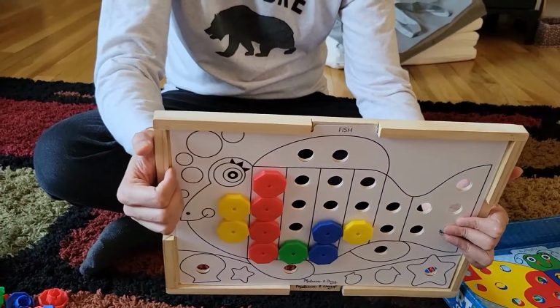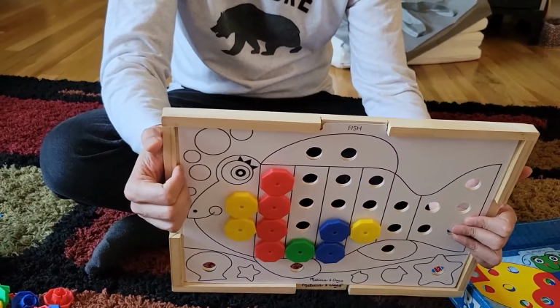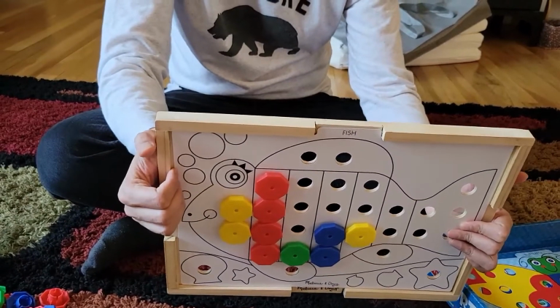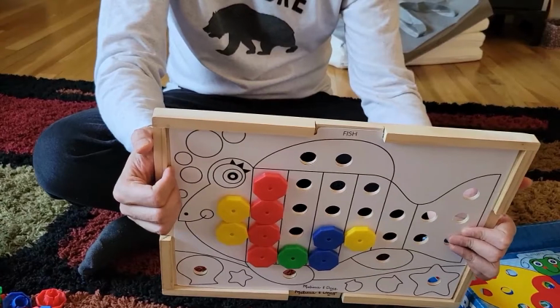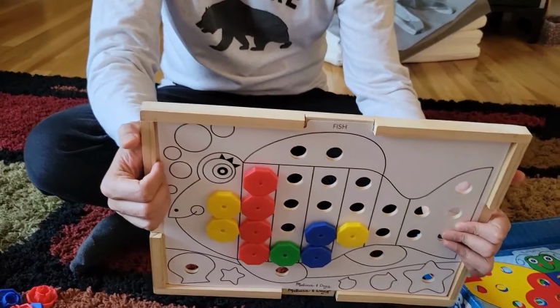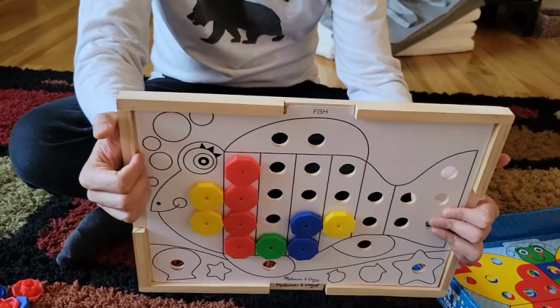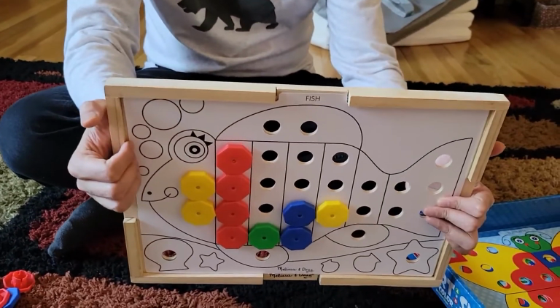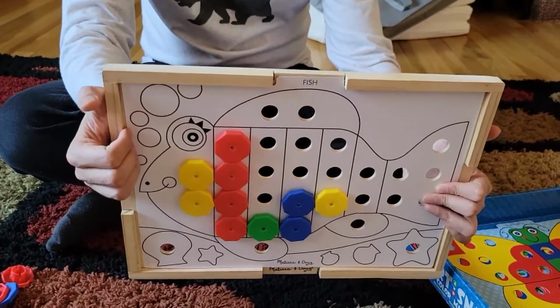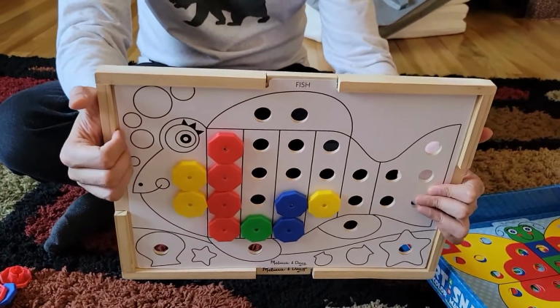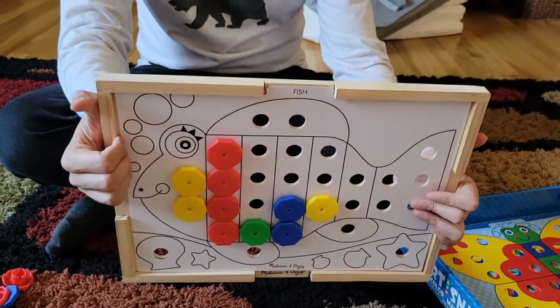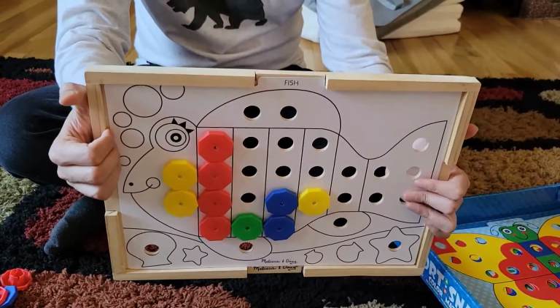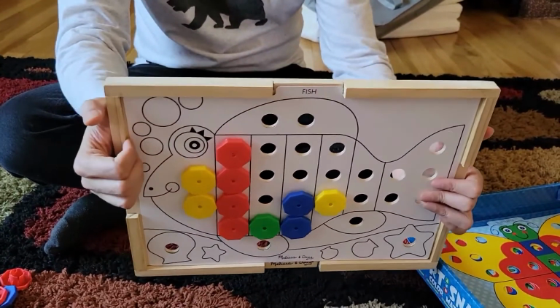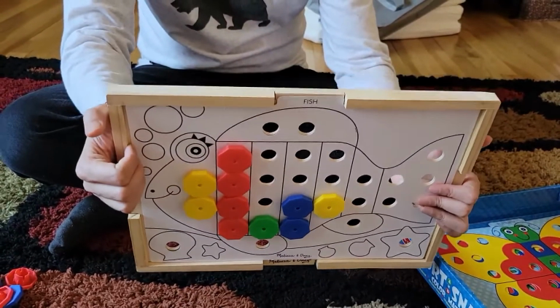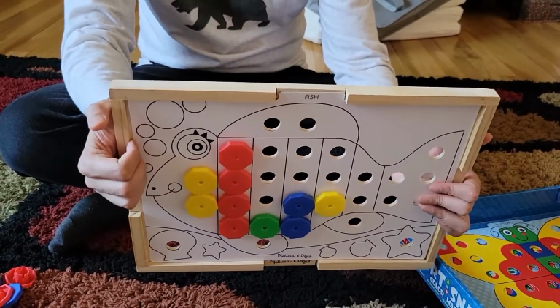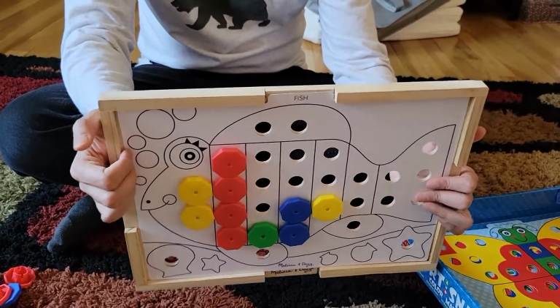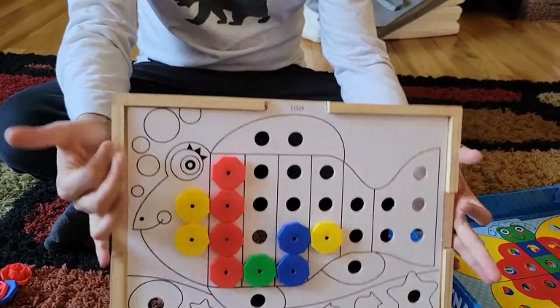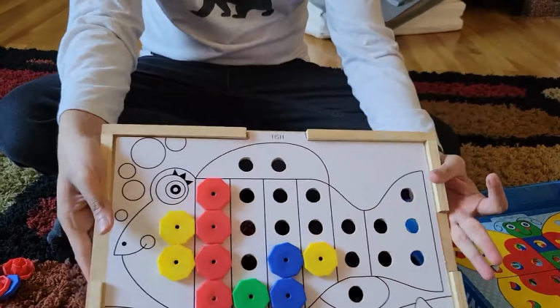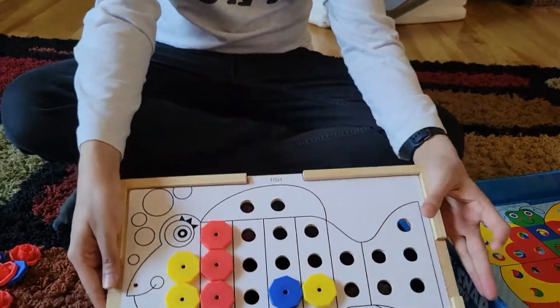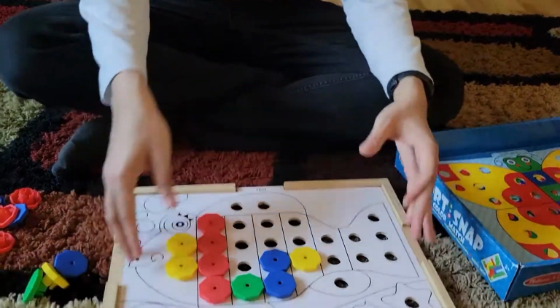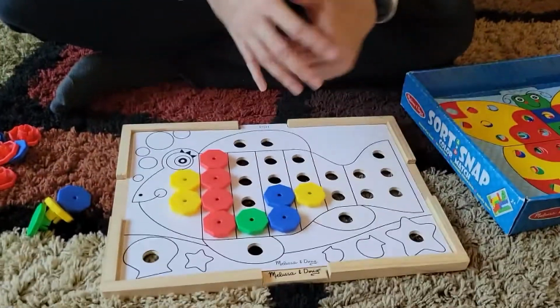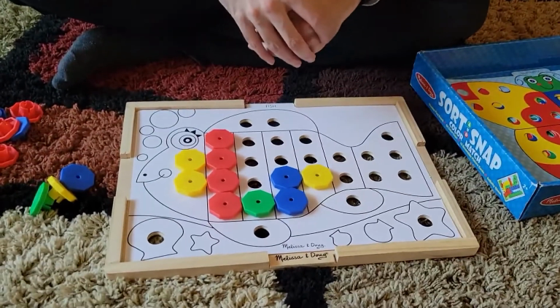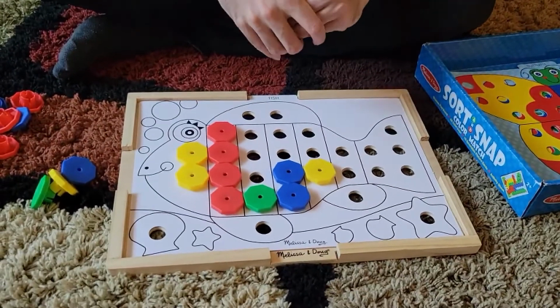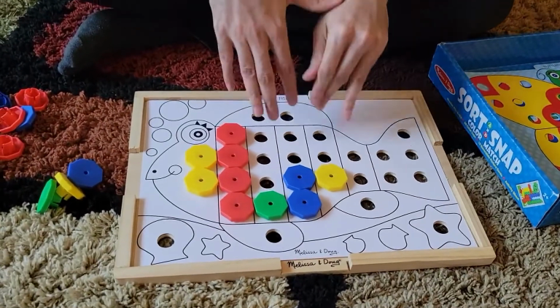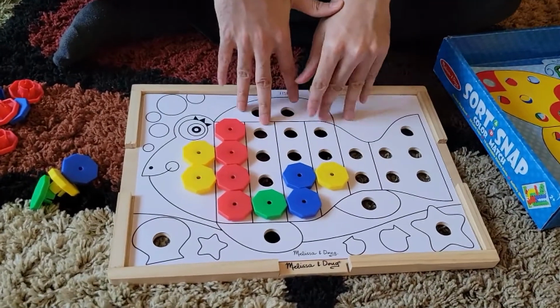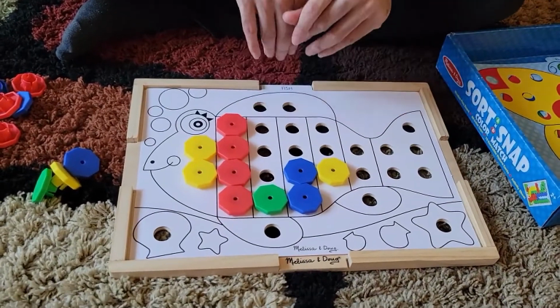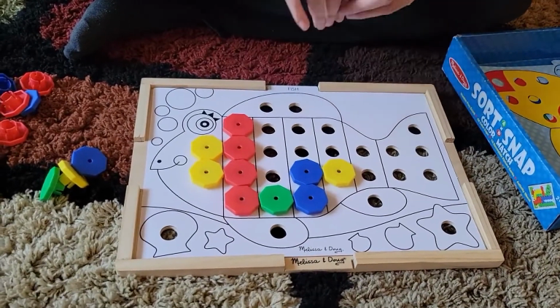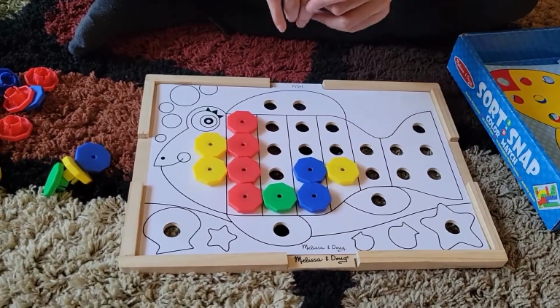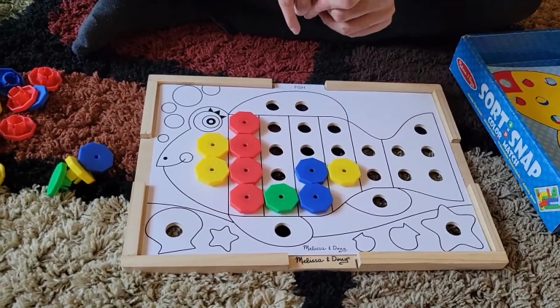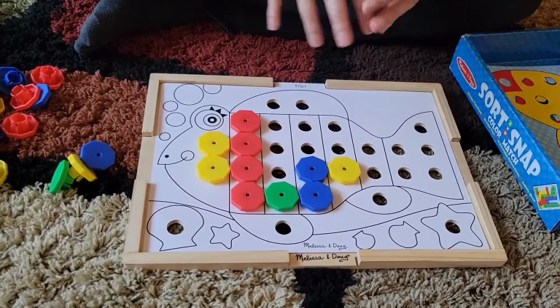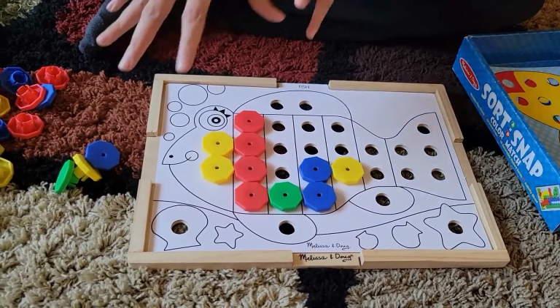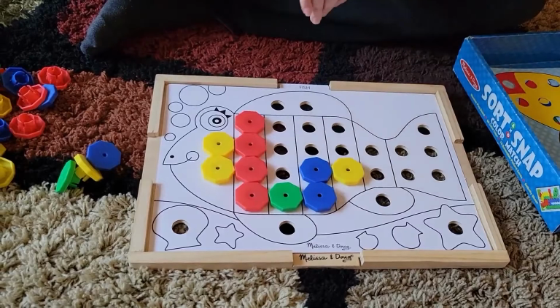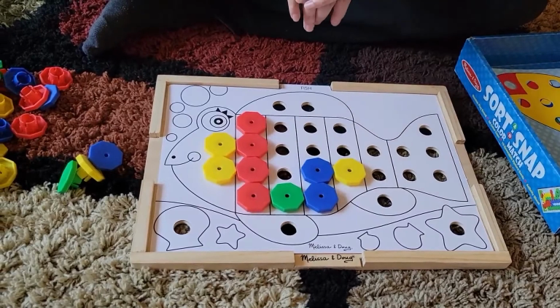You can teach your kids and help them understand that when they make something, it's a real accomplishment. That way they're encouraged to do more and try more things. It's a really smart toy and has really helped us. I'm going to show this with my daughter setting these things up now.